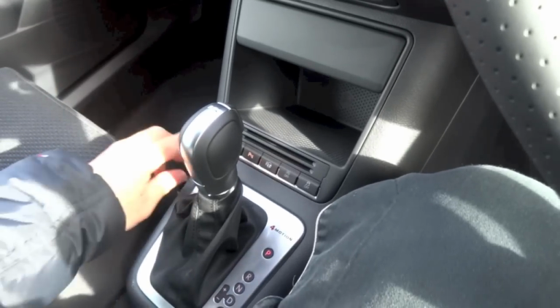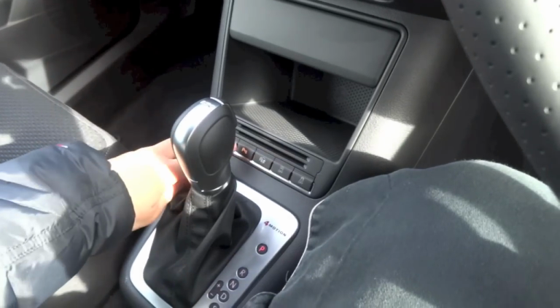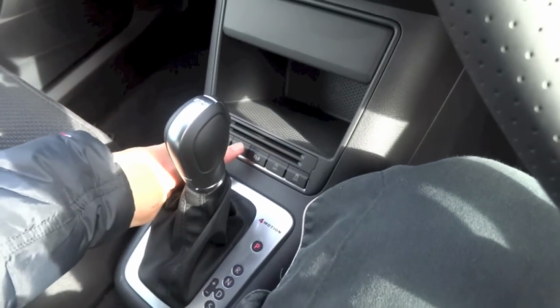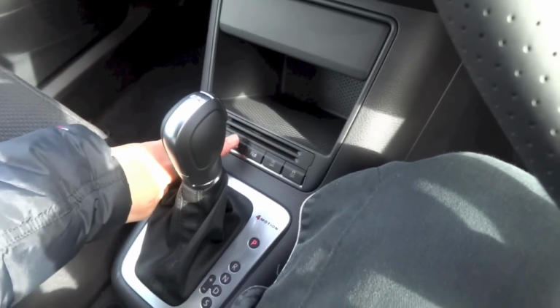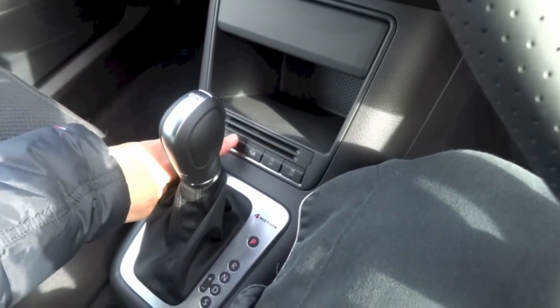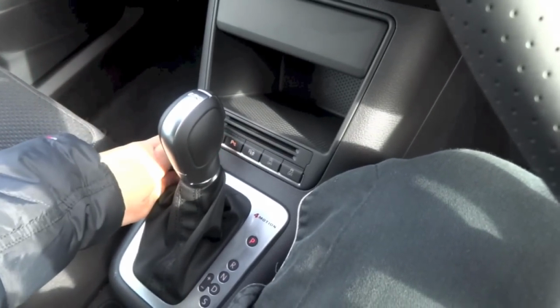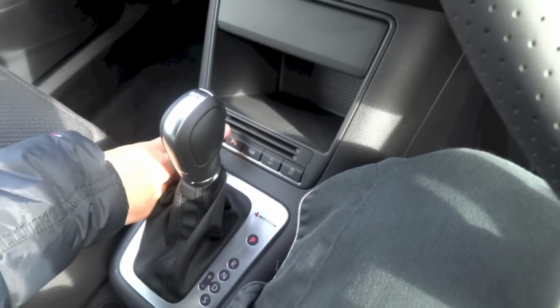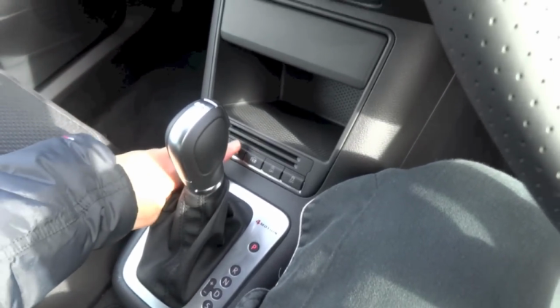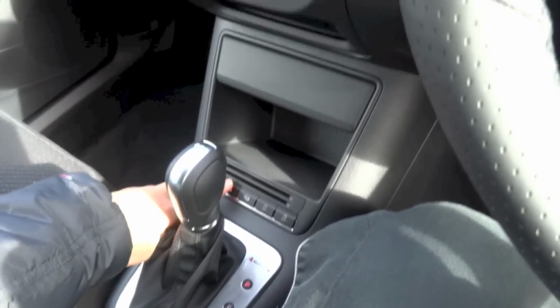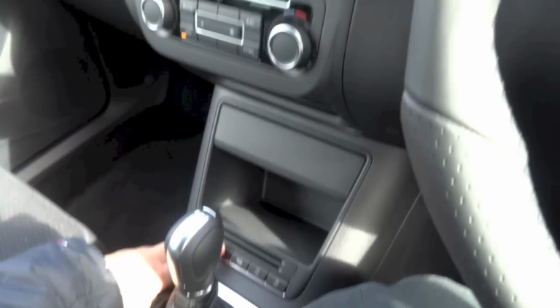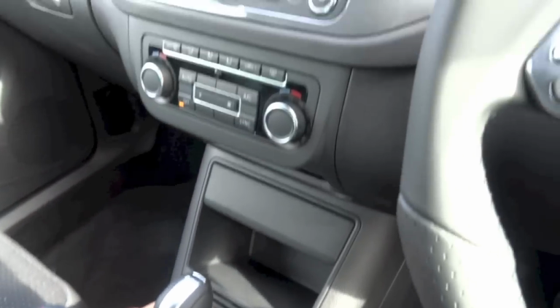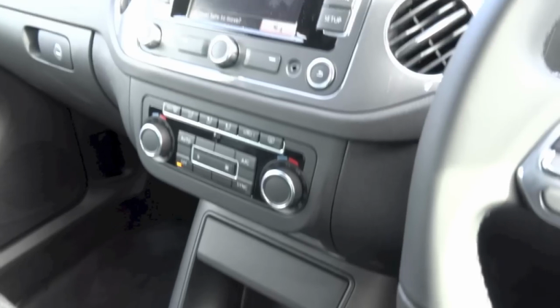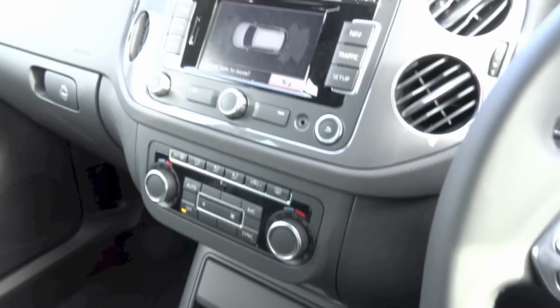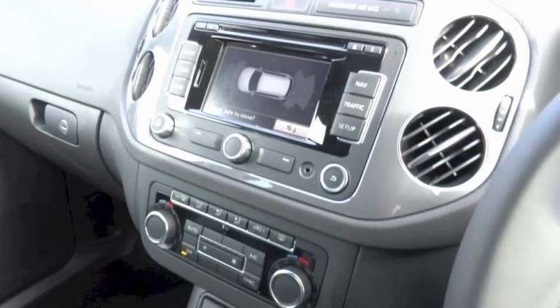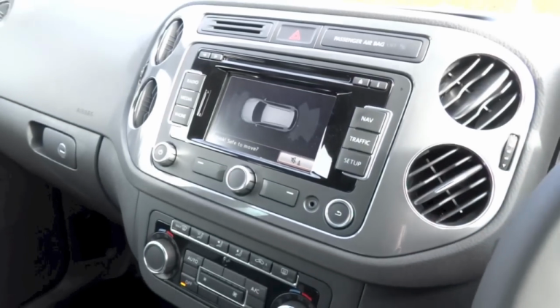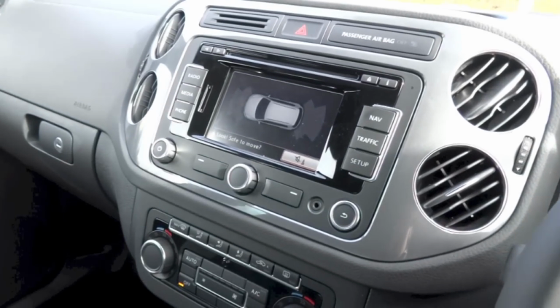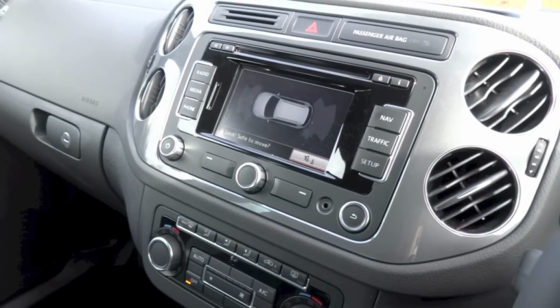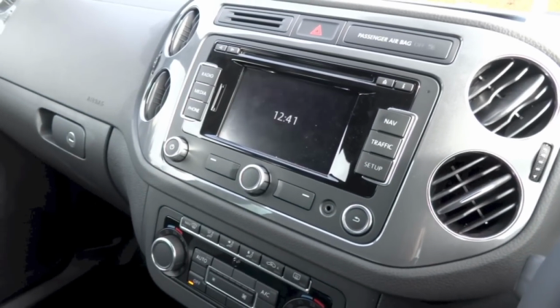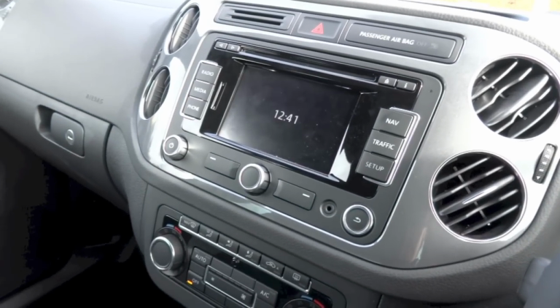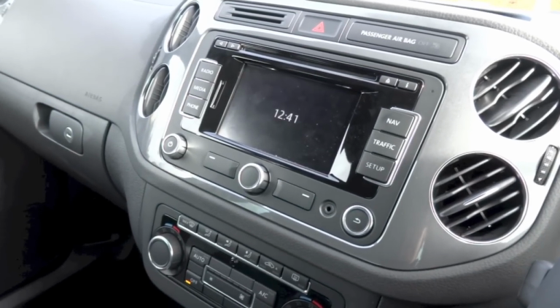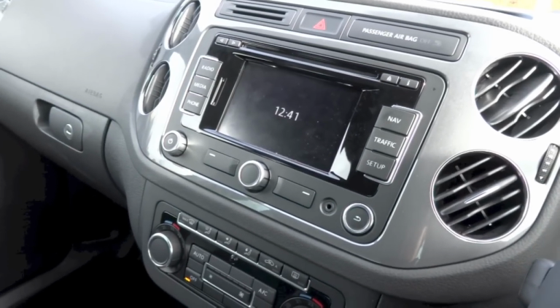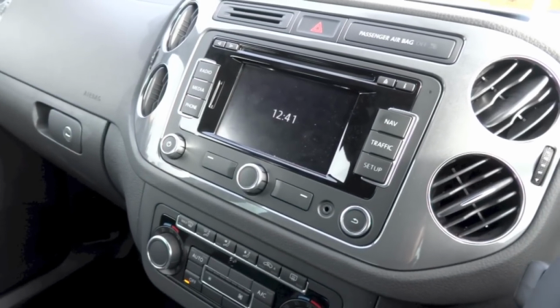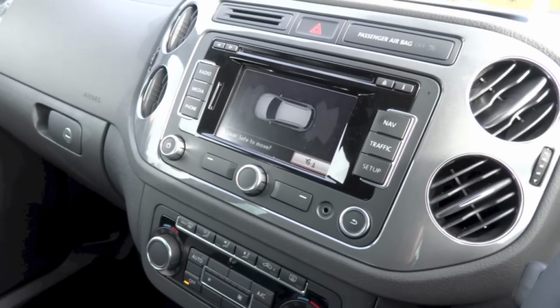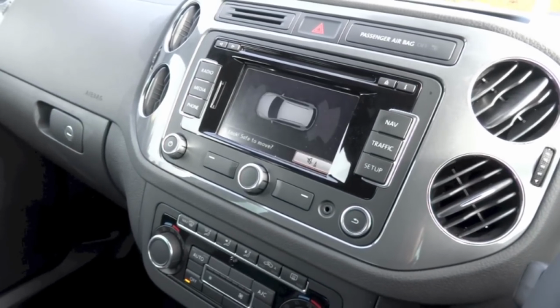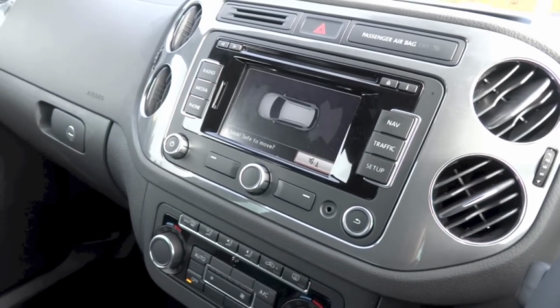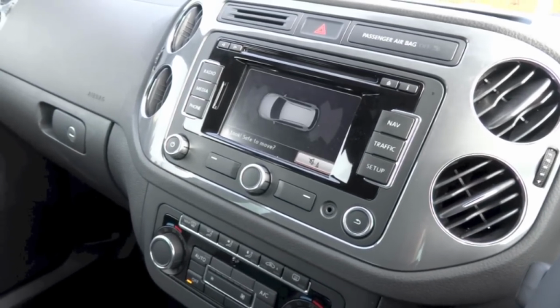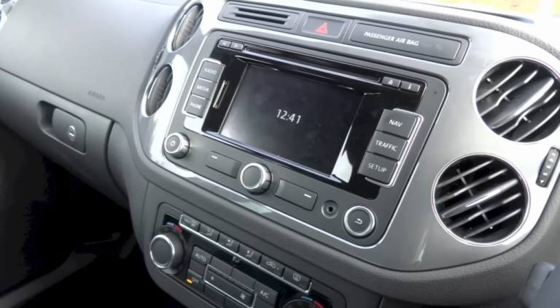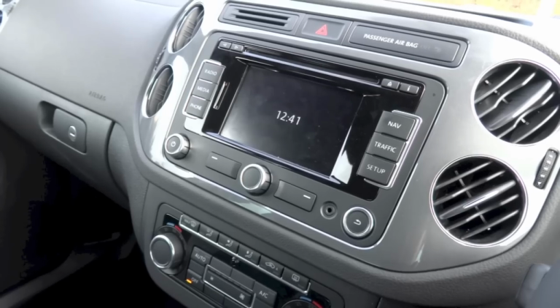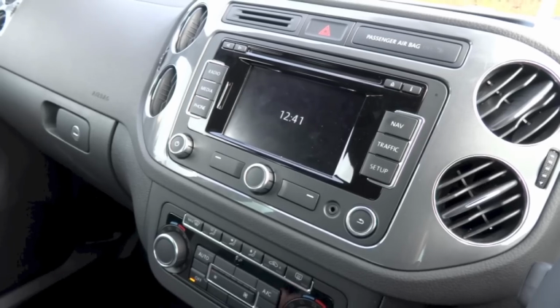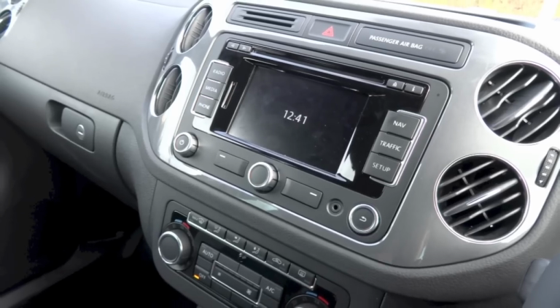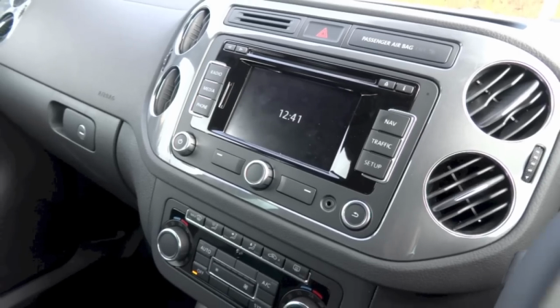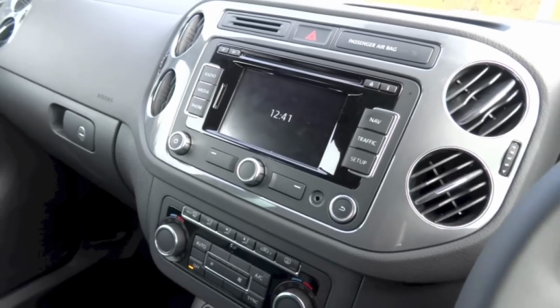Shifting into reverse activates the R-Line's standard front and rear parking sensors and its diagram that shows up on the 5-inch infotainment display. The base of the gear lever is covered in leather as well.